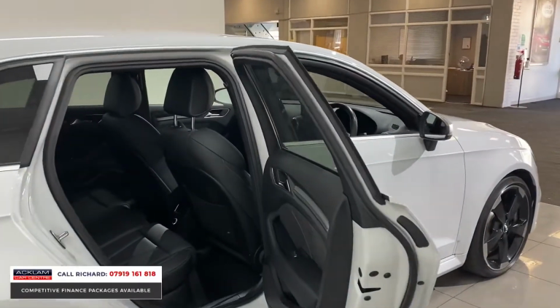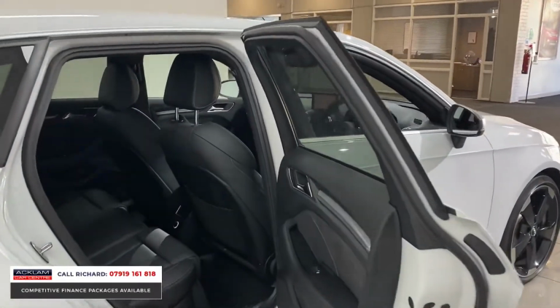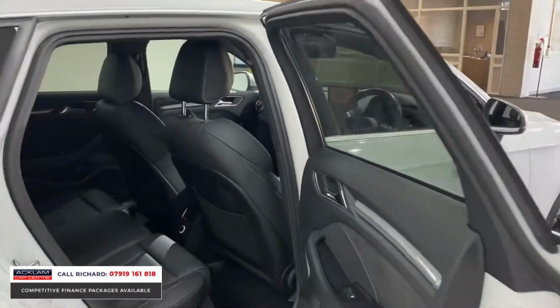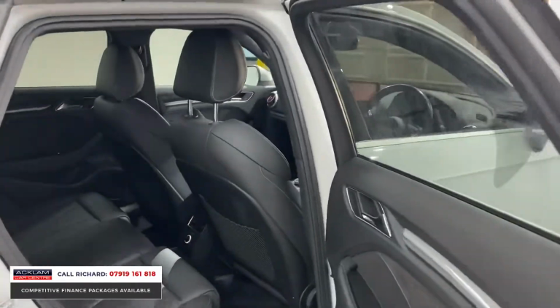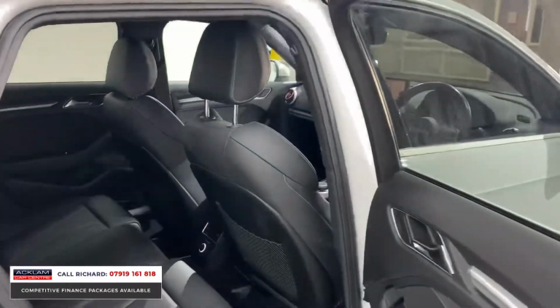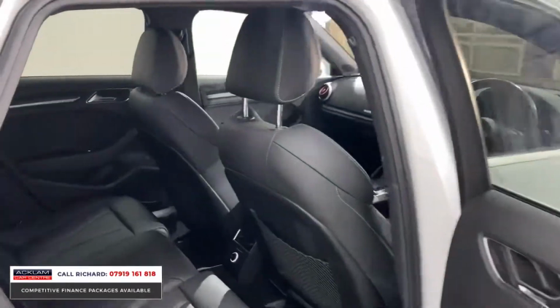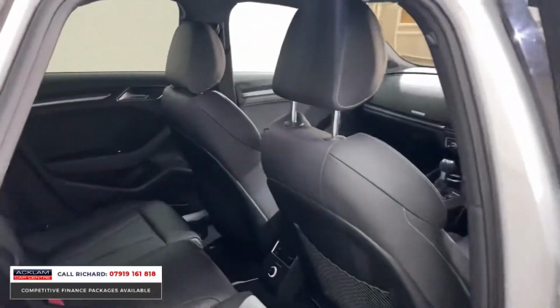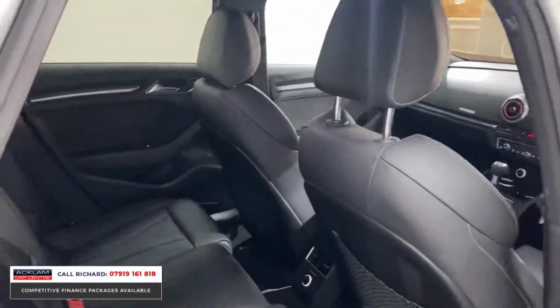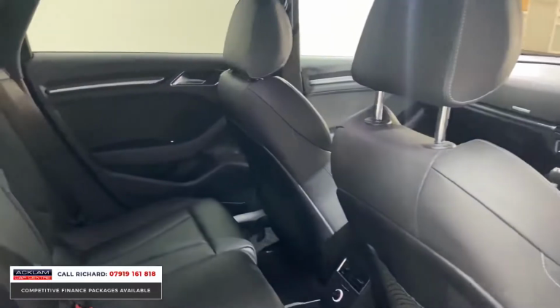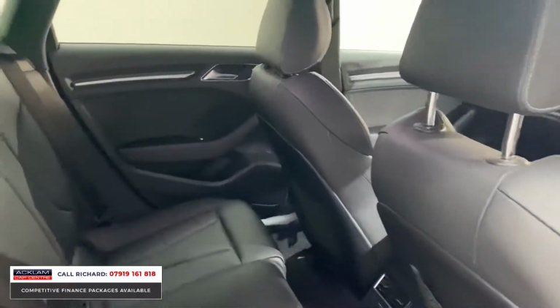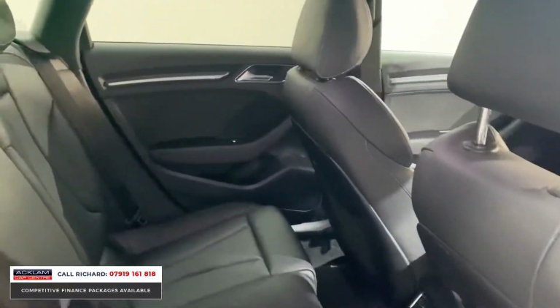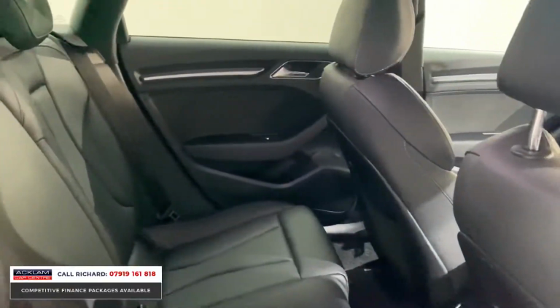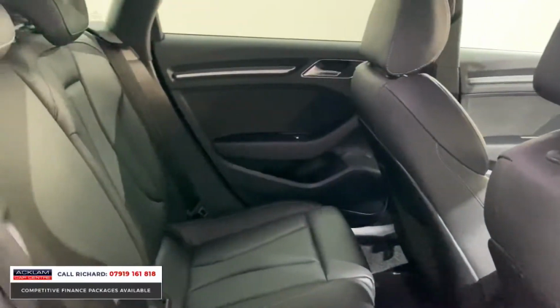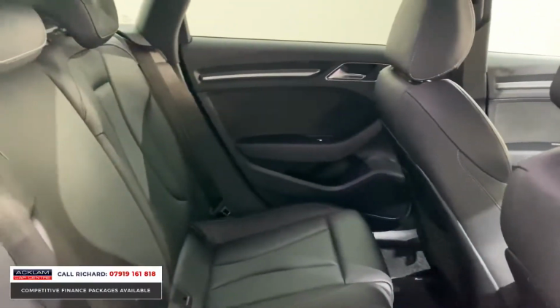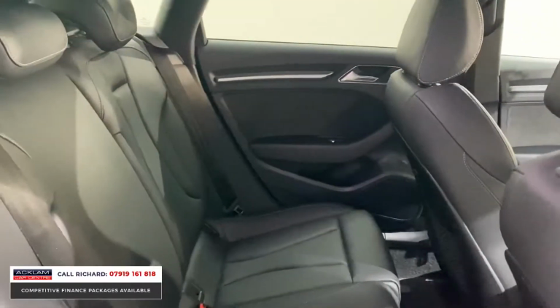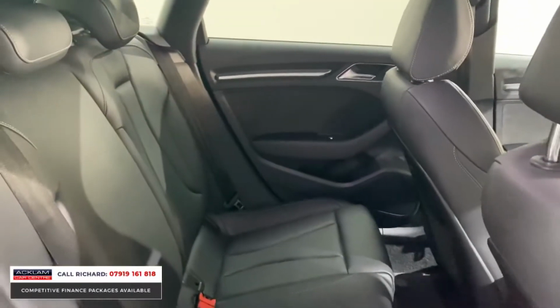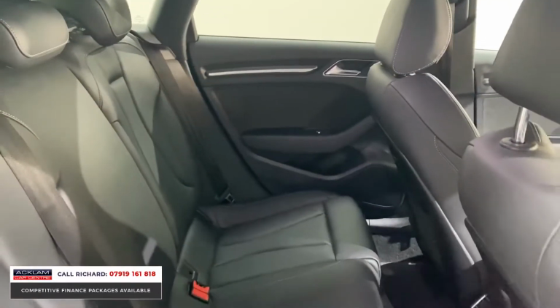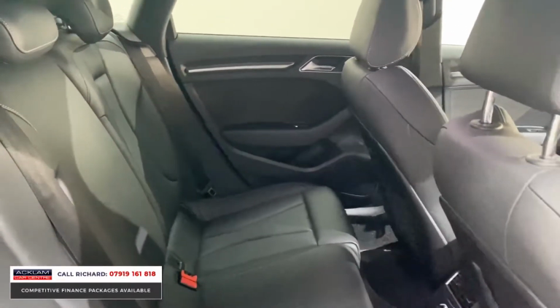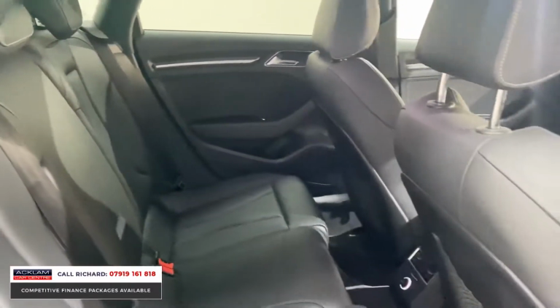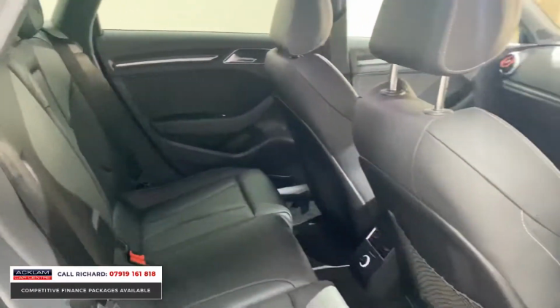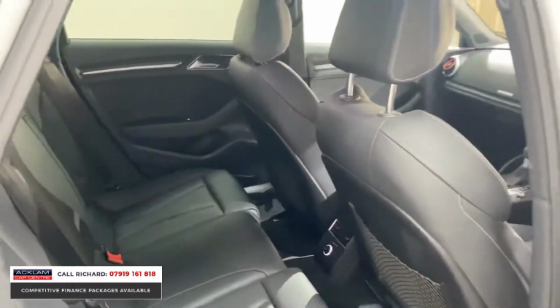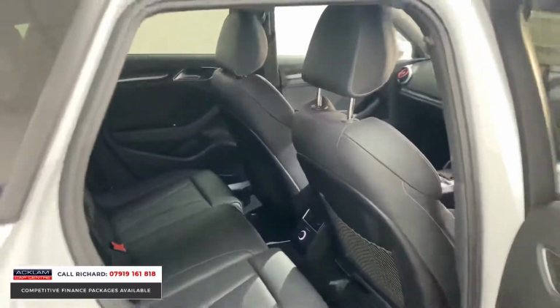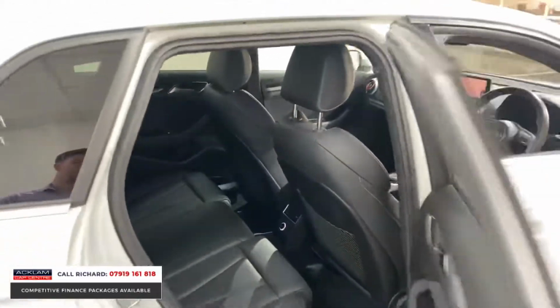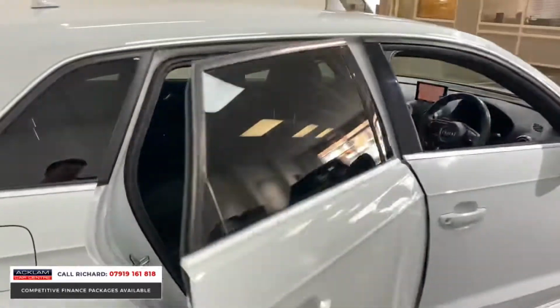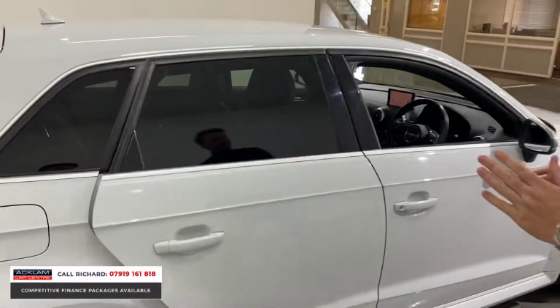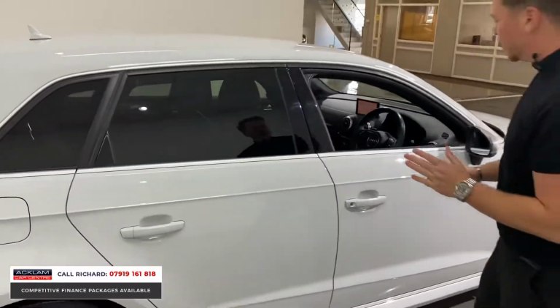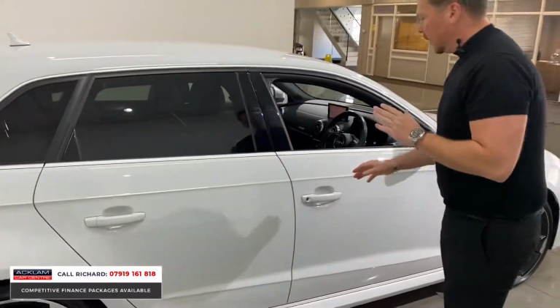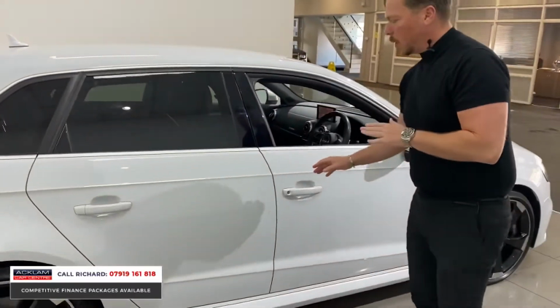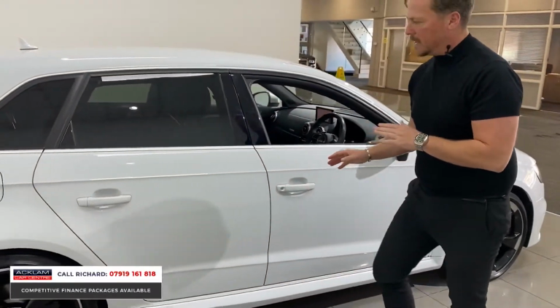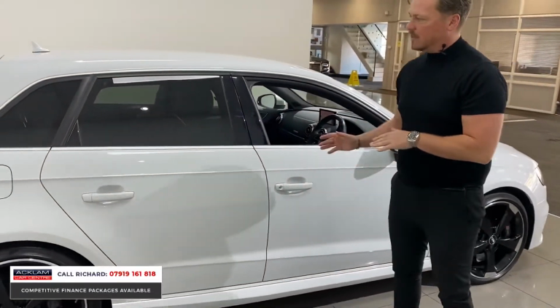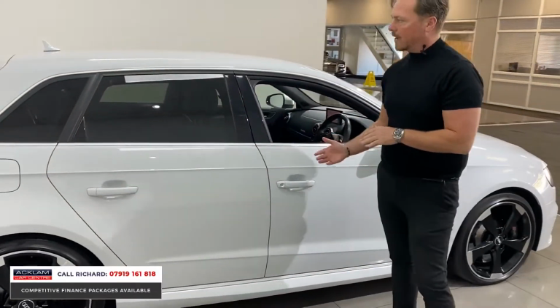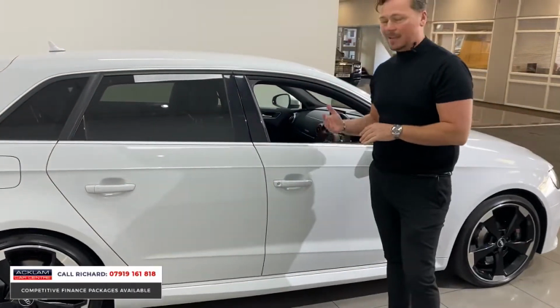The finance plan available on this car is inexpensive if you're looking for a performance car. Pound for pound, one of the best cars you can drive. This one being Glacier White — that is an option on the car; Ibis White is standard — this is metallic.